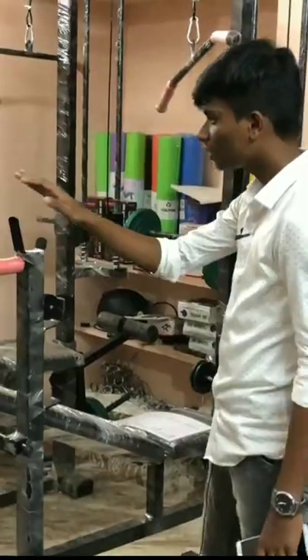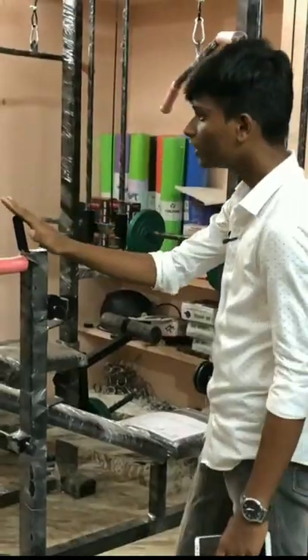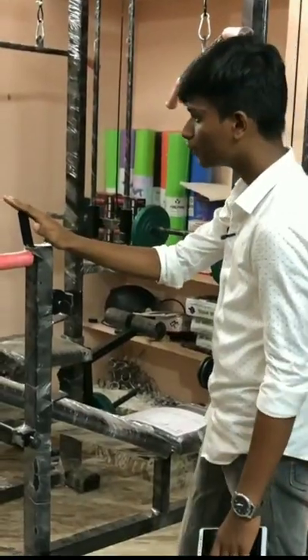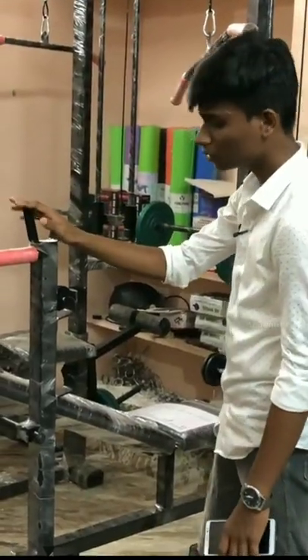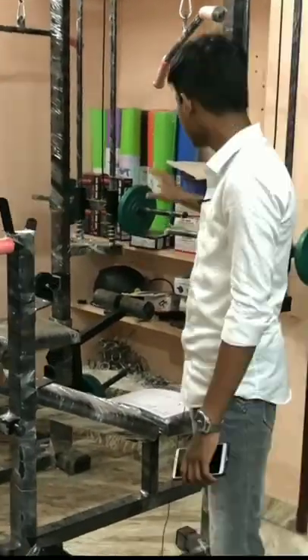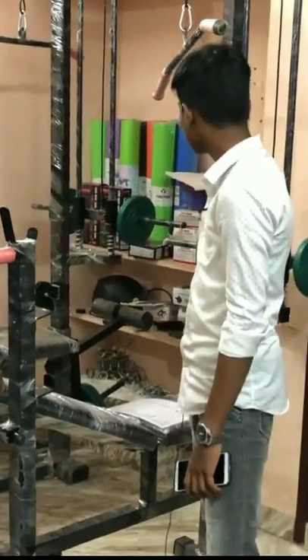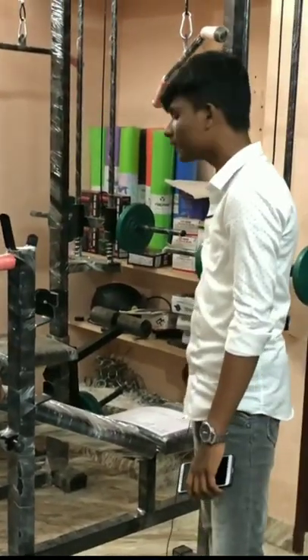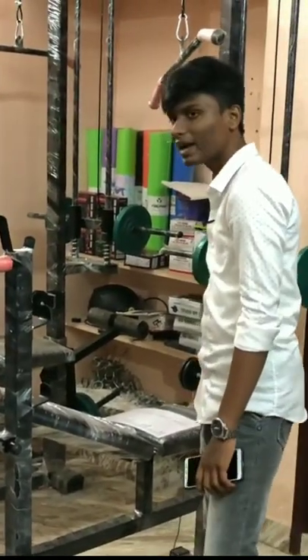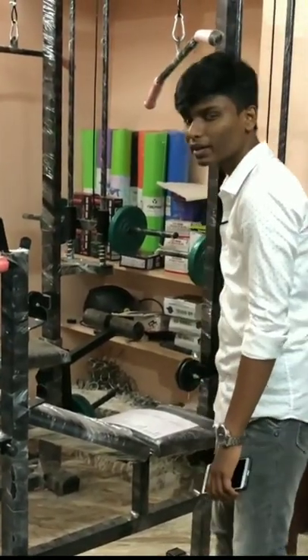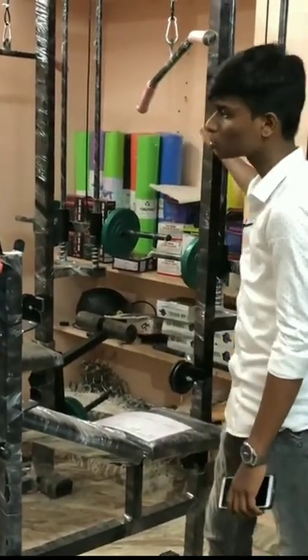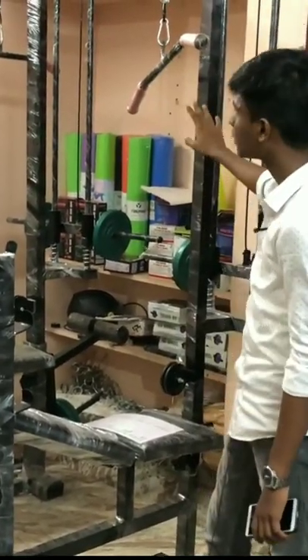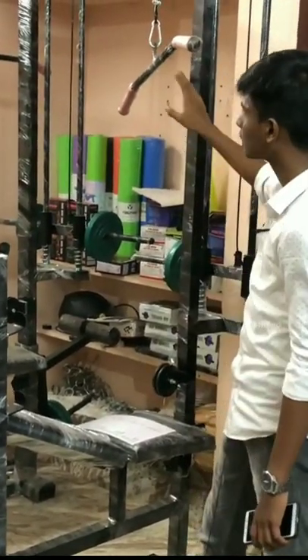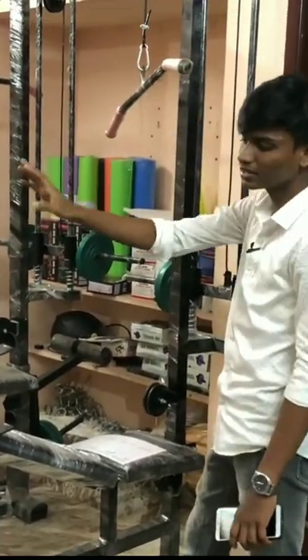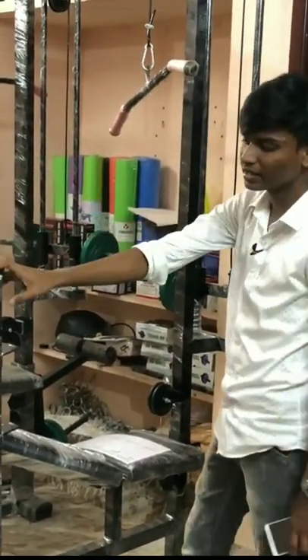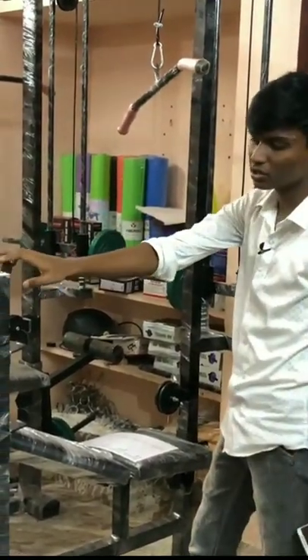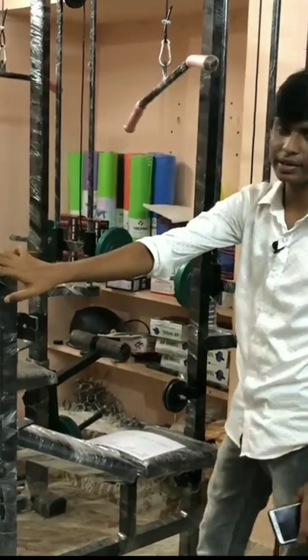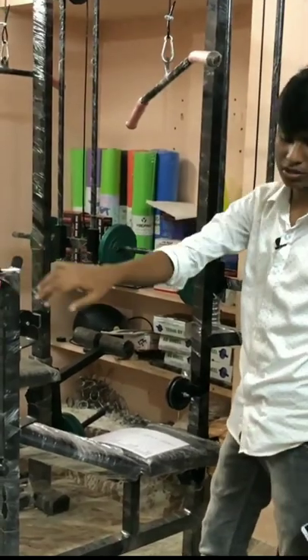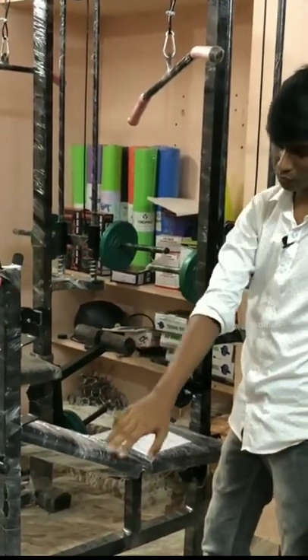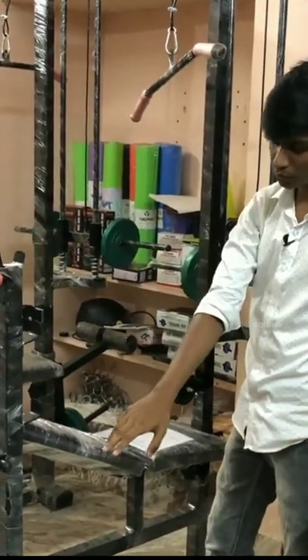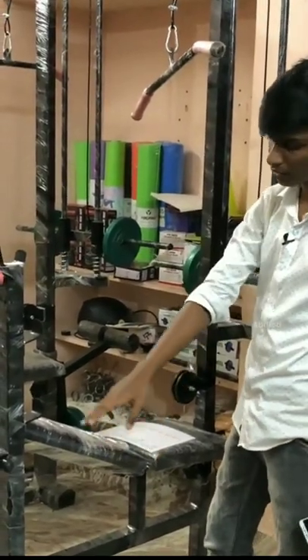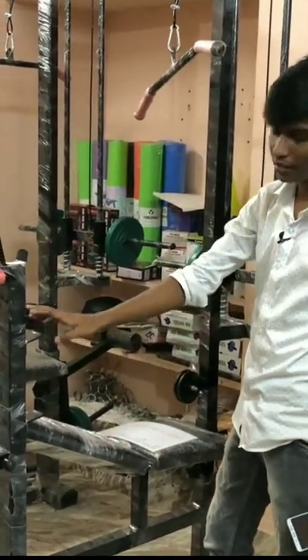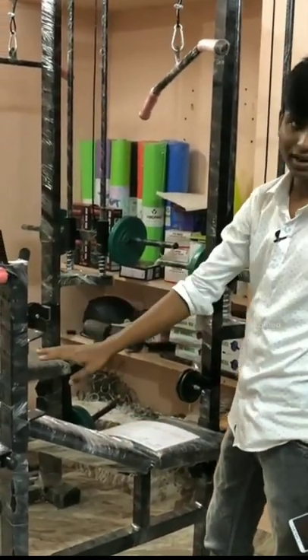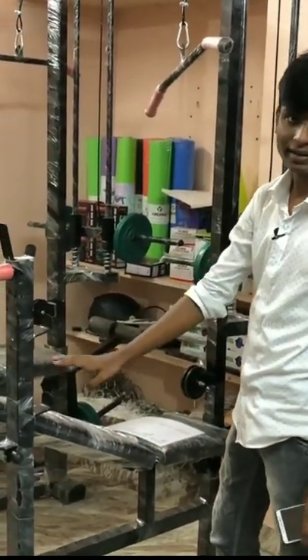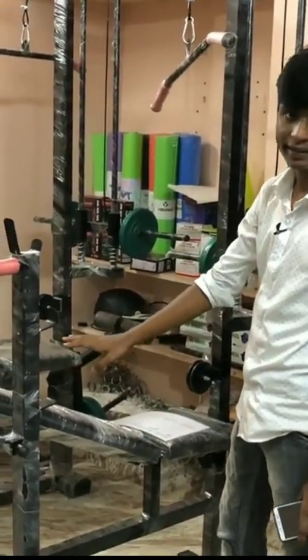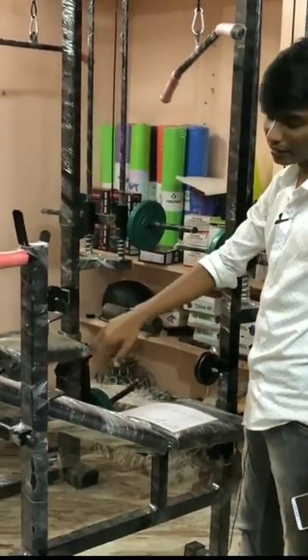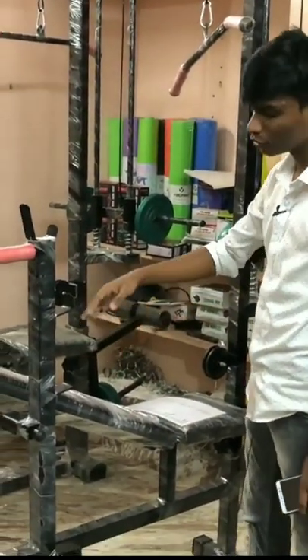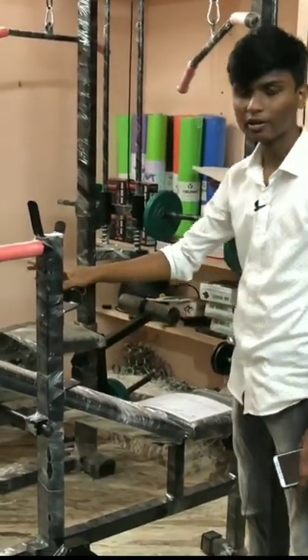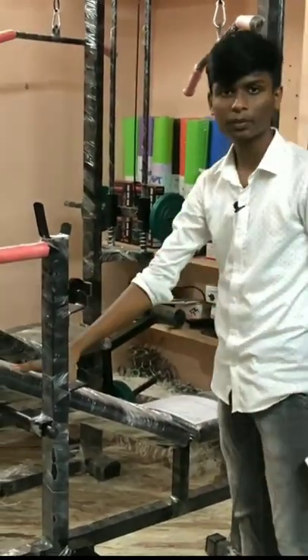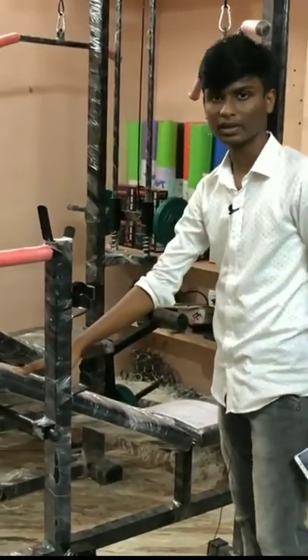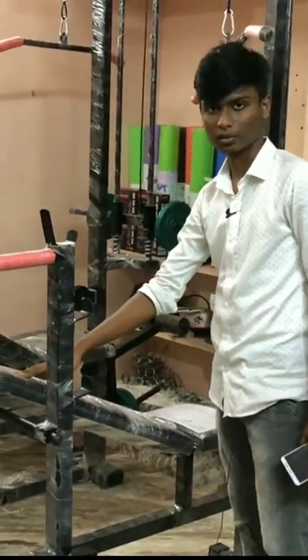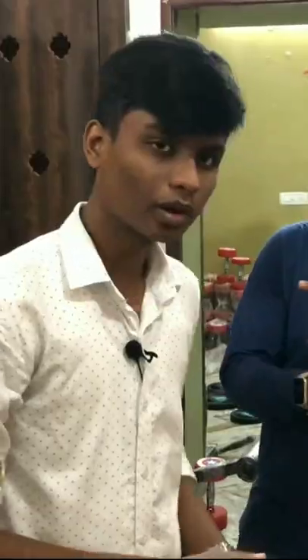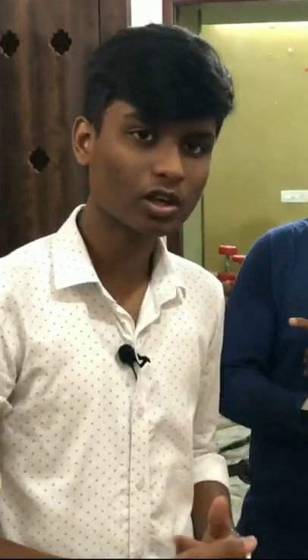This is a 20-in-1 Bench Pro. You can do the lat, shoulder, scar, dips, push-up, flat incline — it's a 20-in-1 purpose. In our shop,